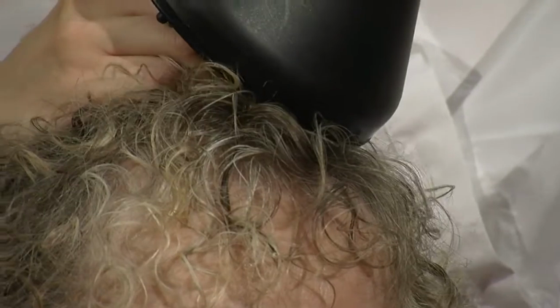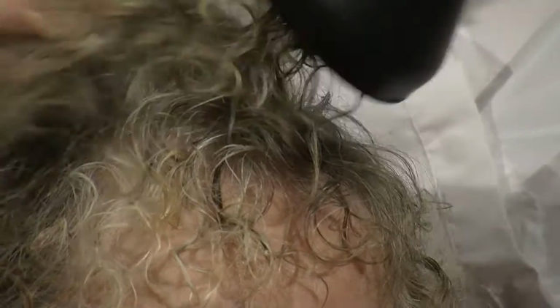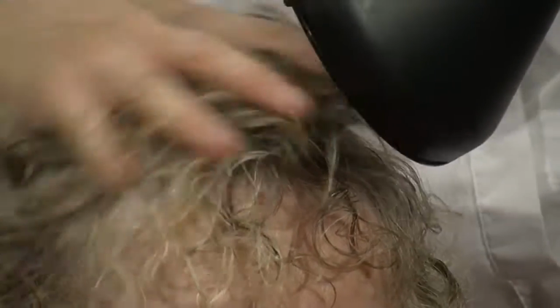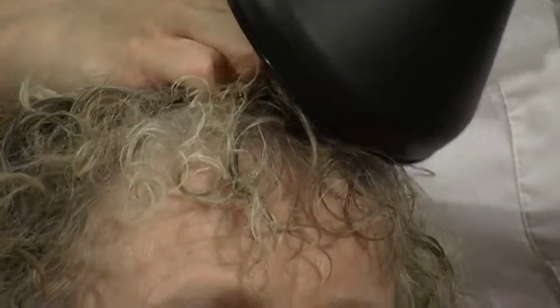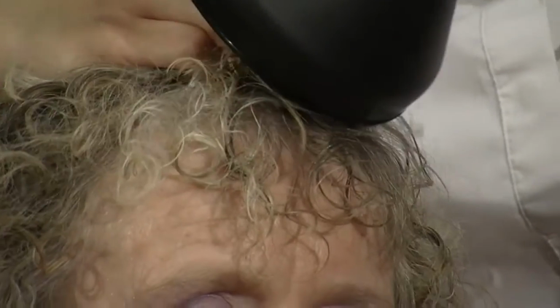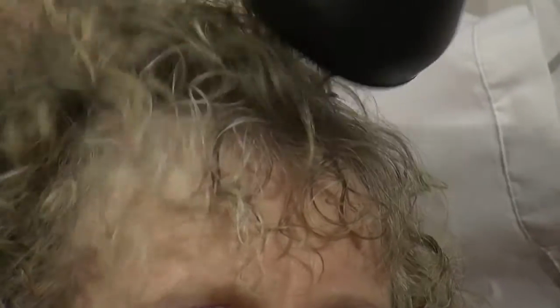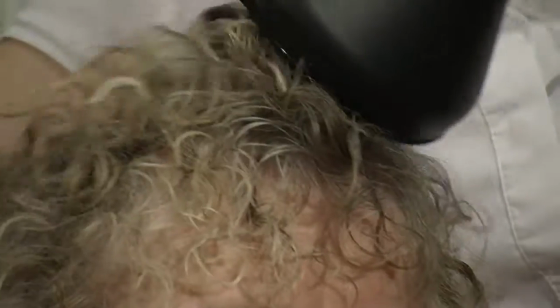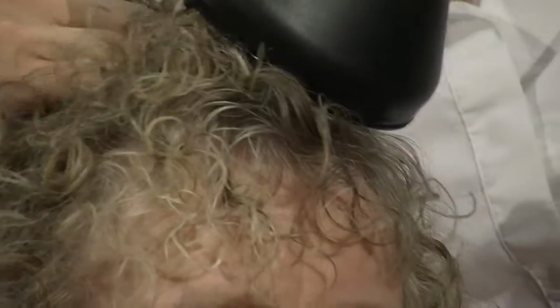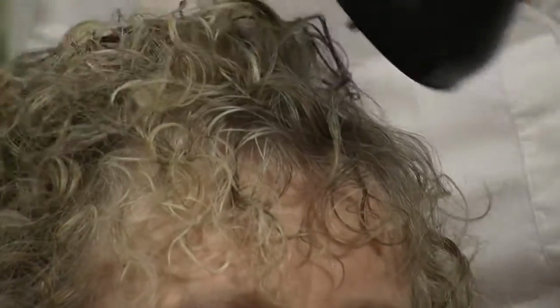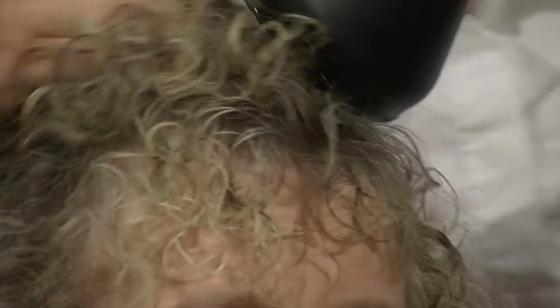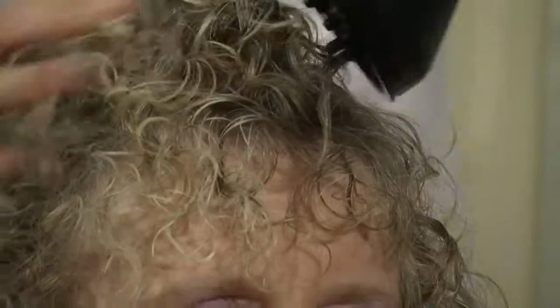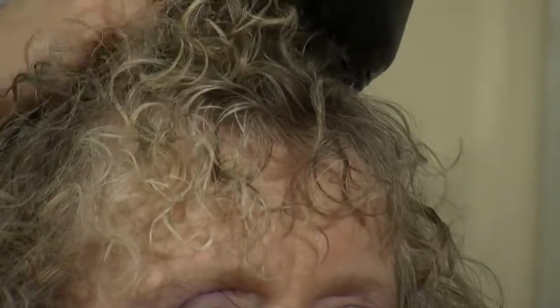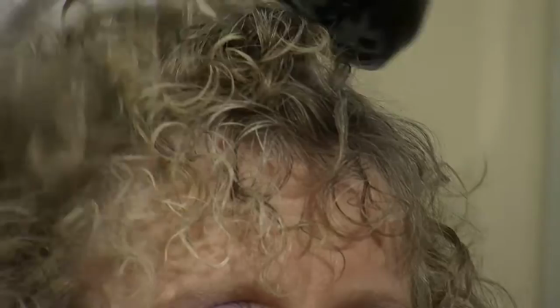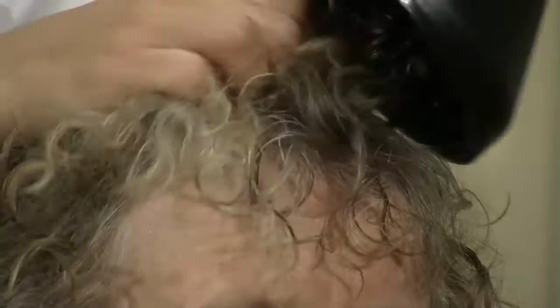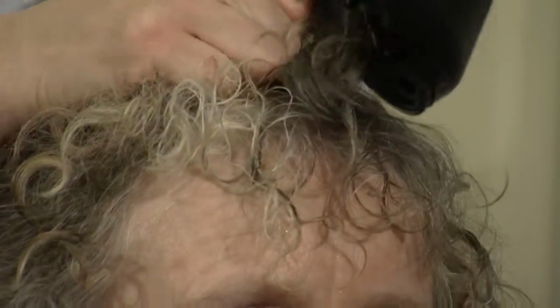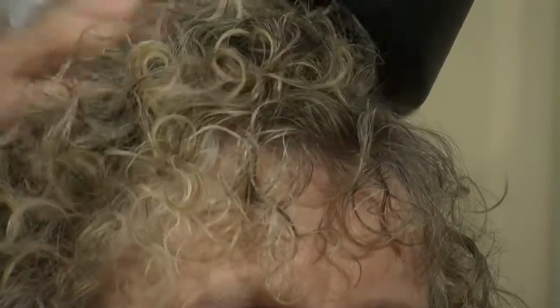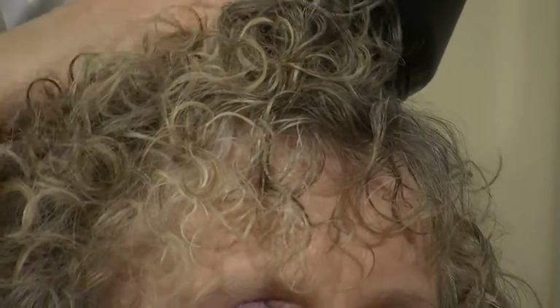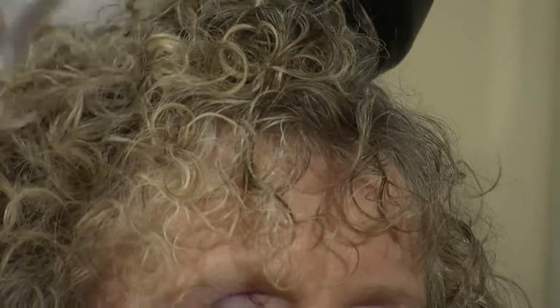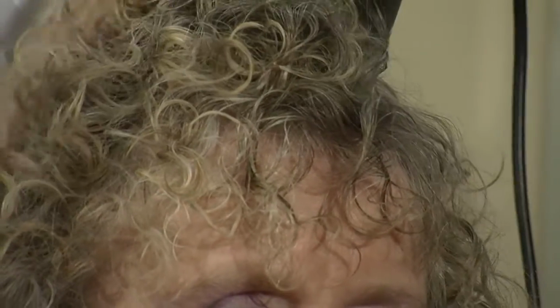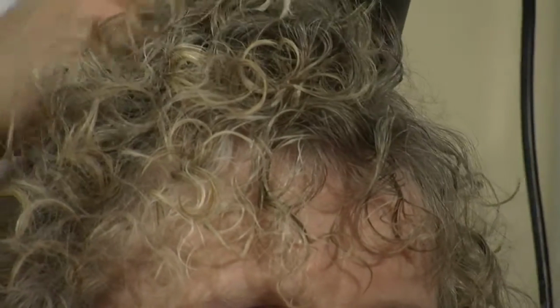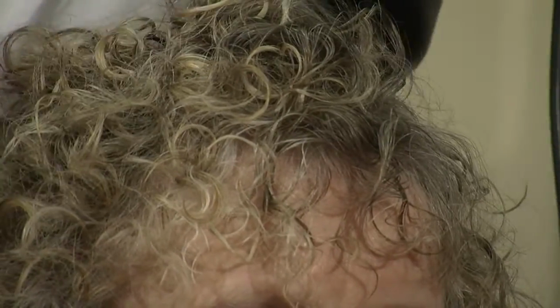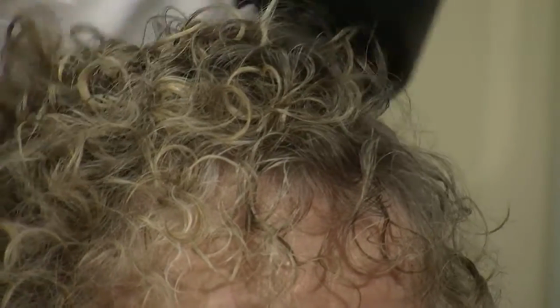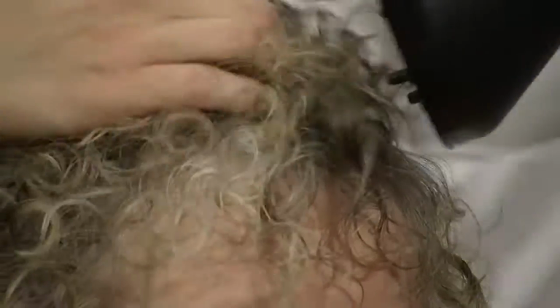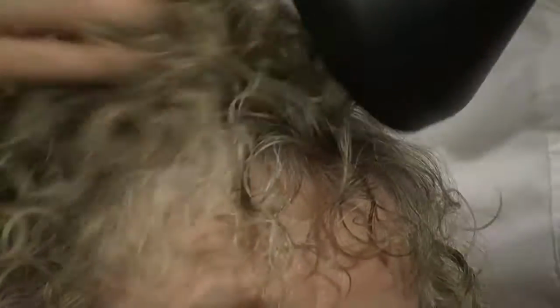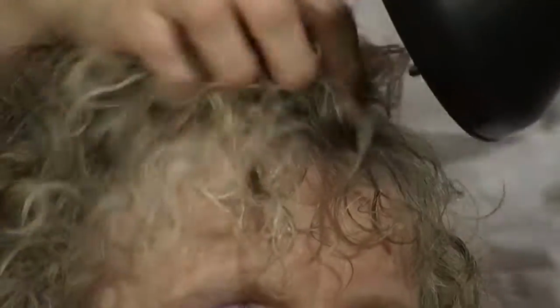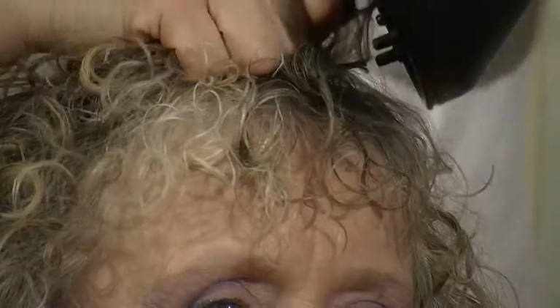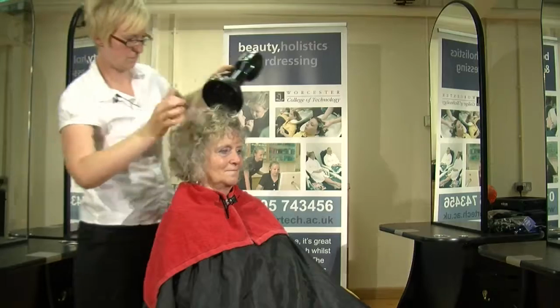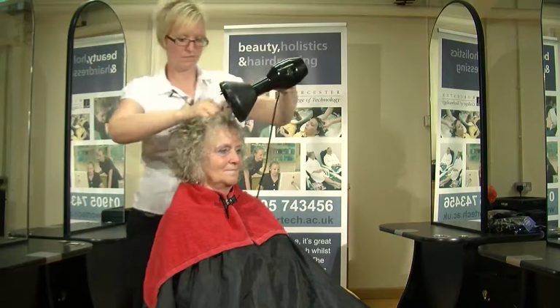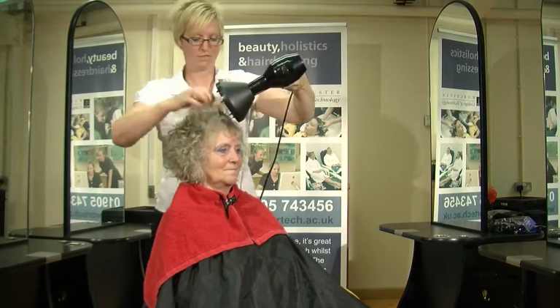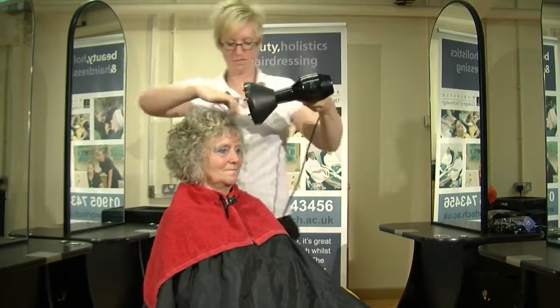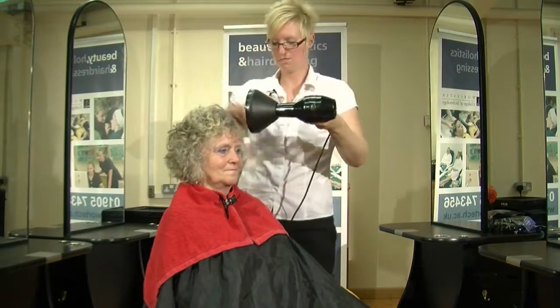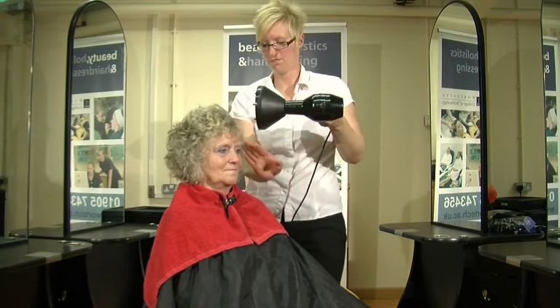I'm going to try not to work the hair too much because Gail has got a loose perm on her hair.